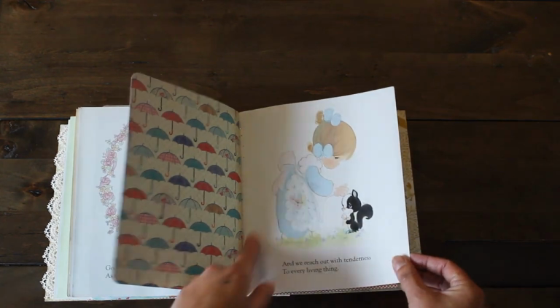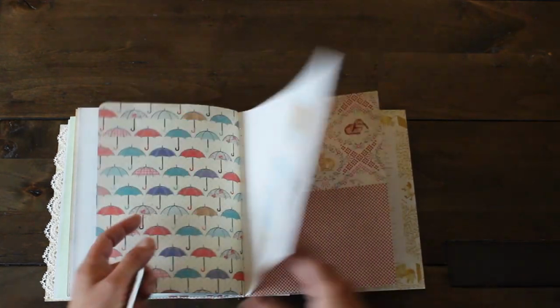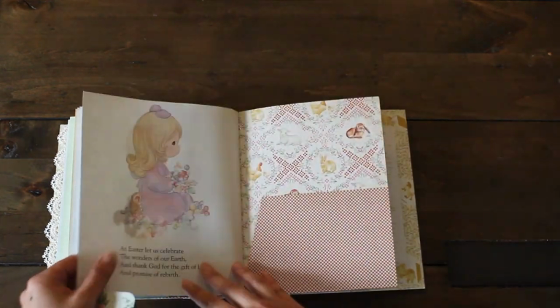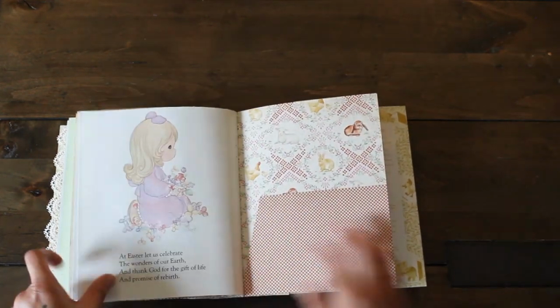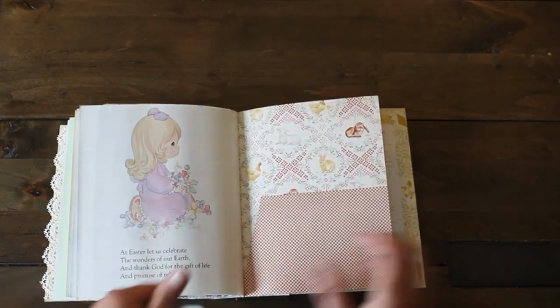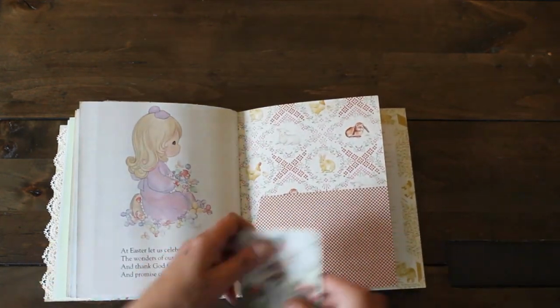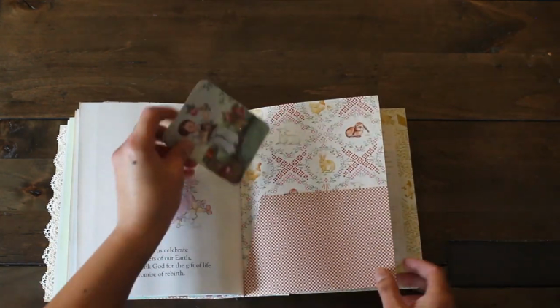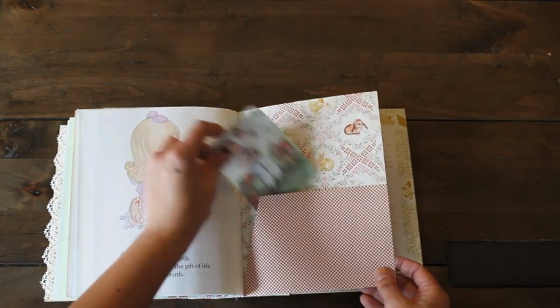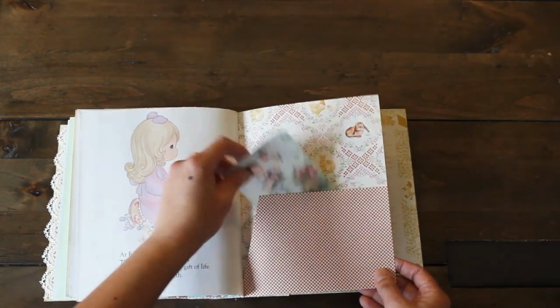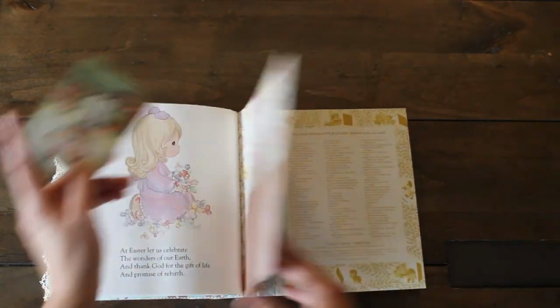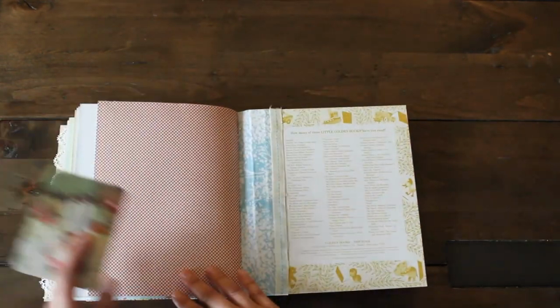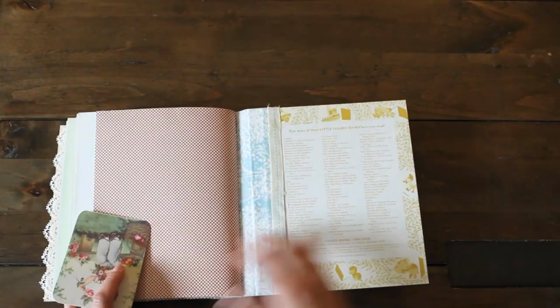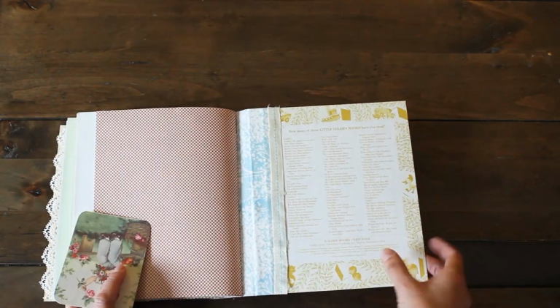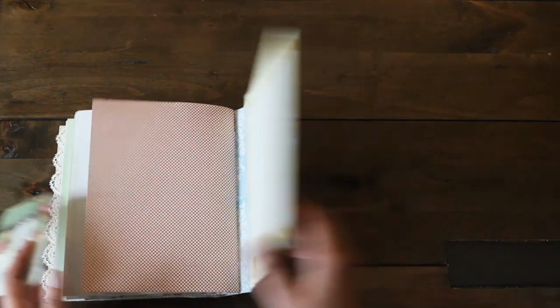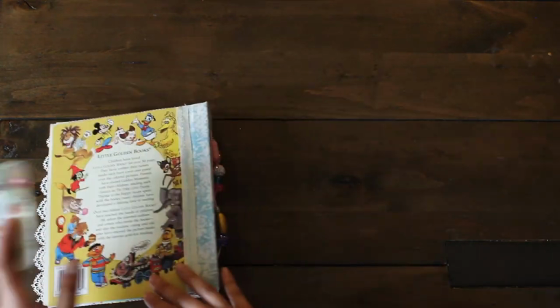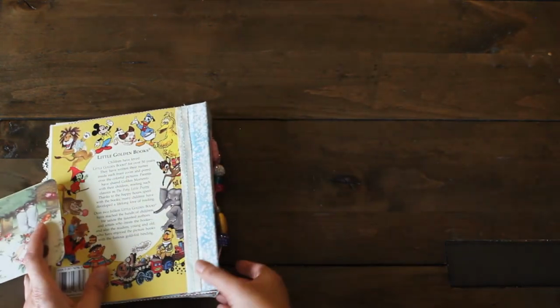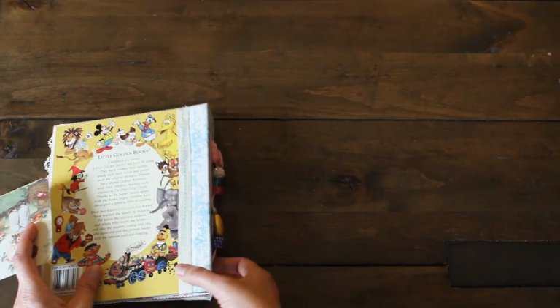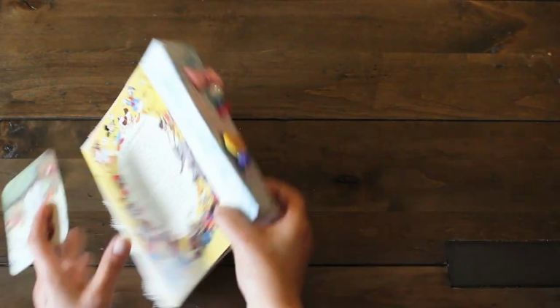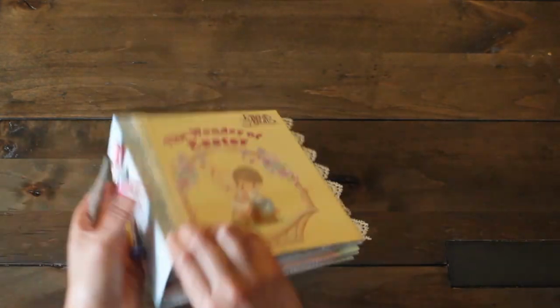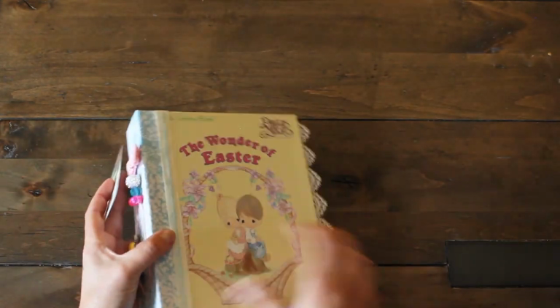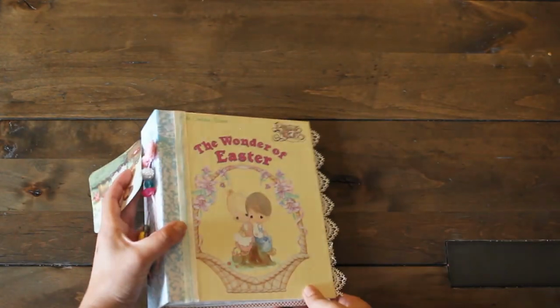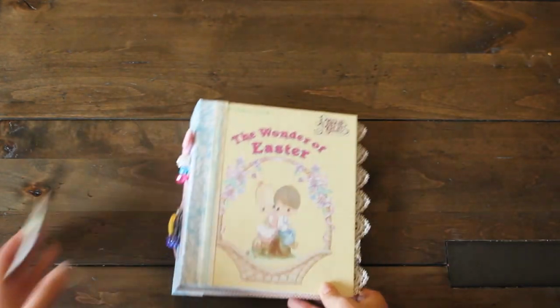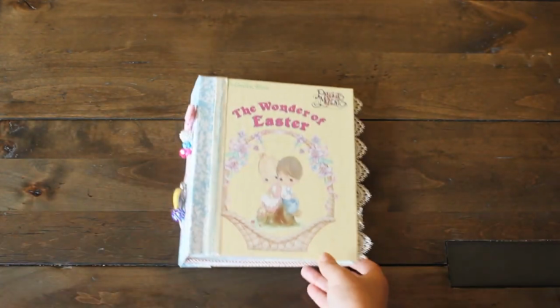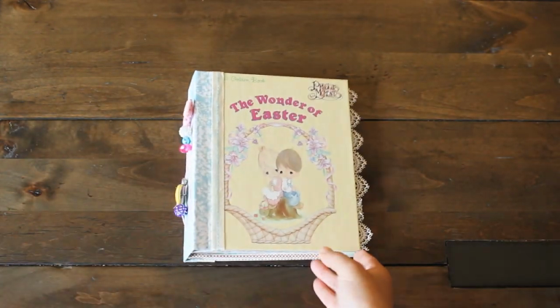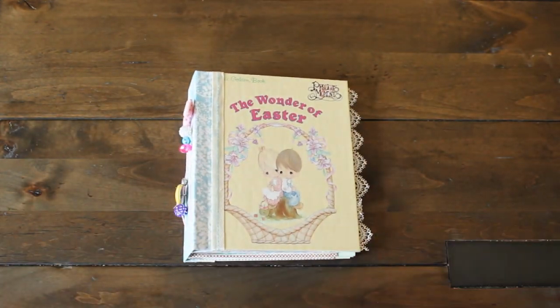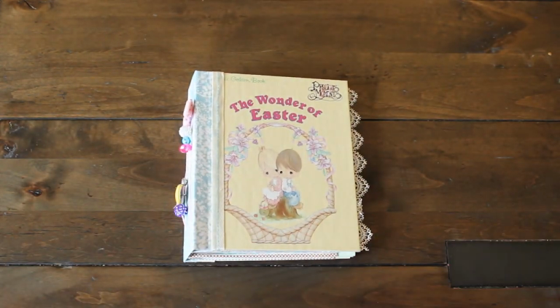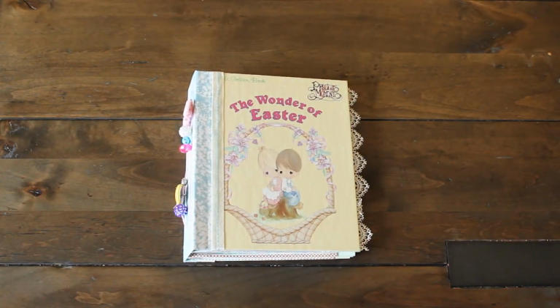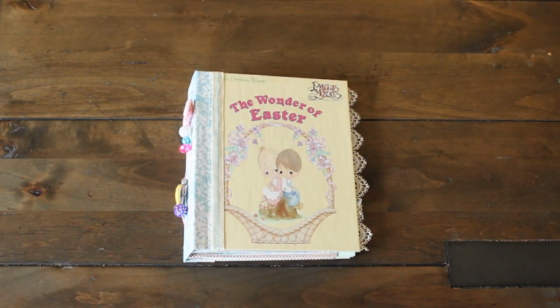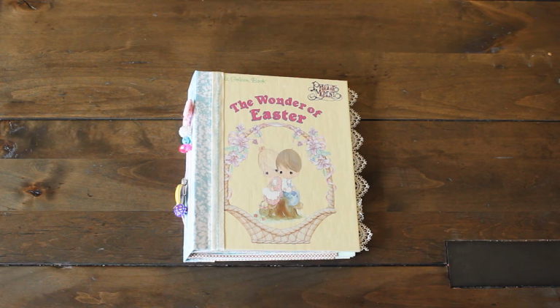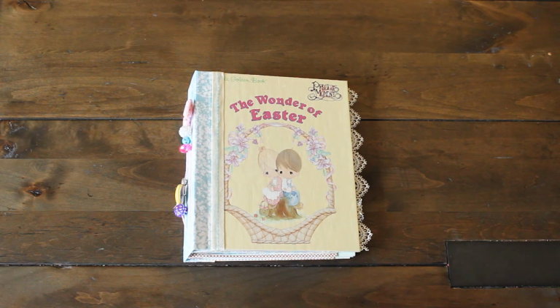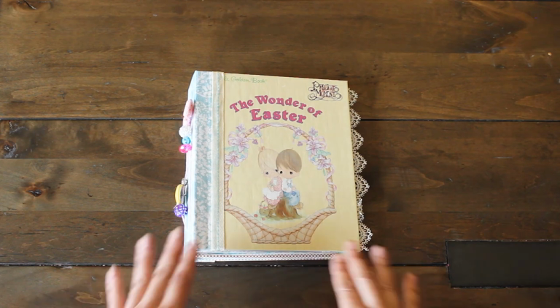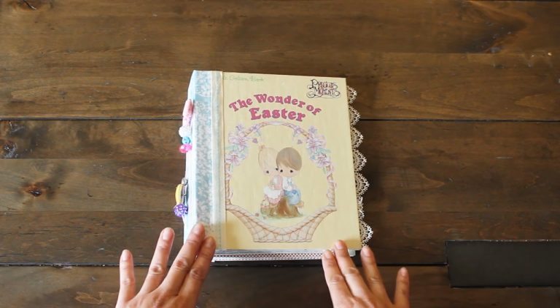So cute! And then we have another pocket here with the folder. So that's what my little golden book looks like — I hope you like it!